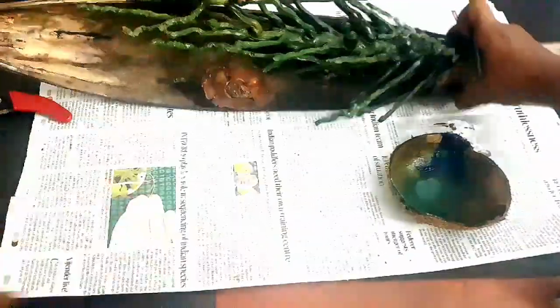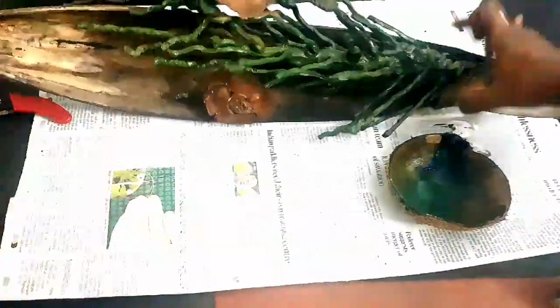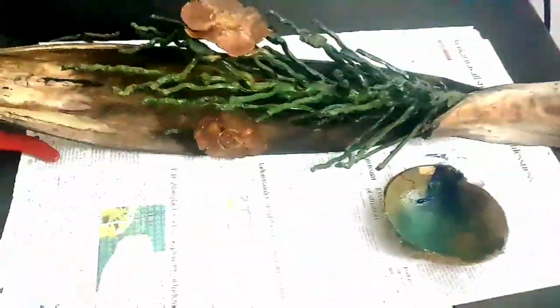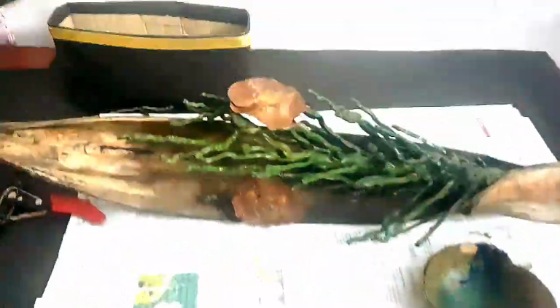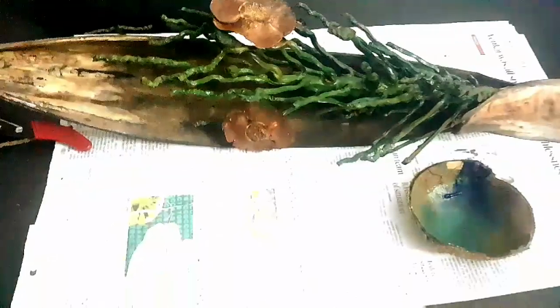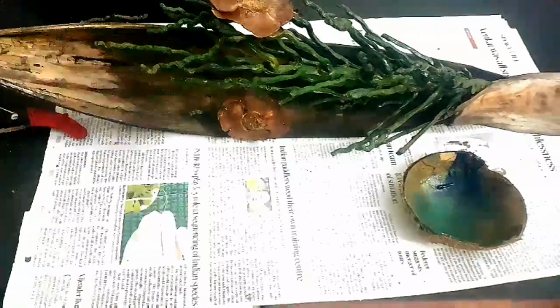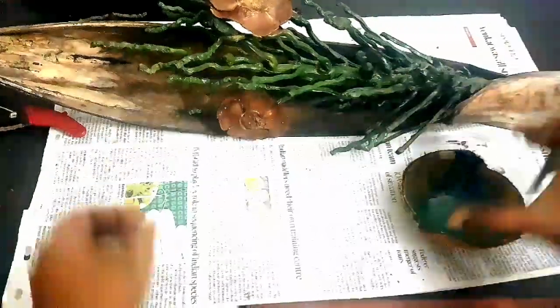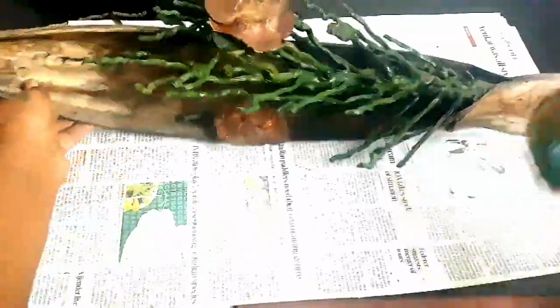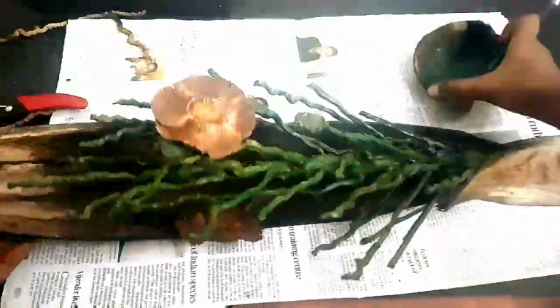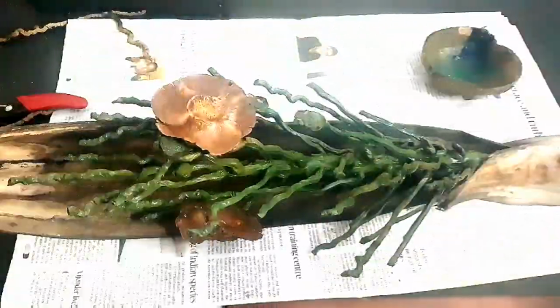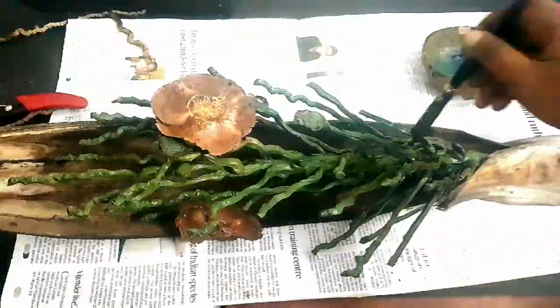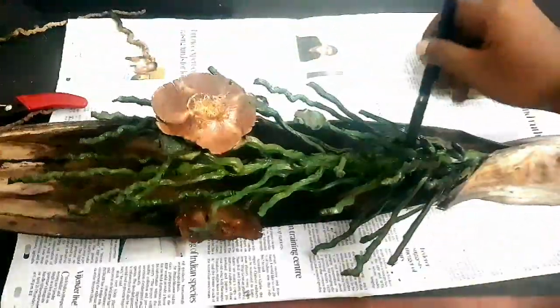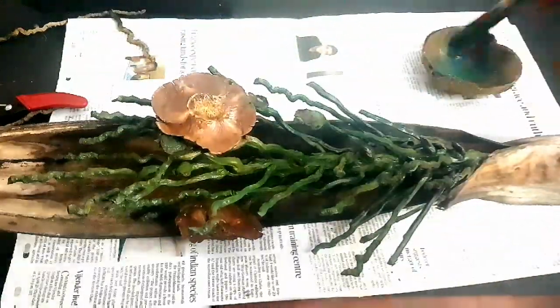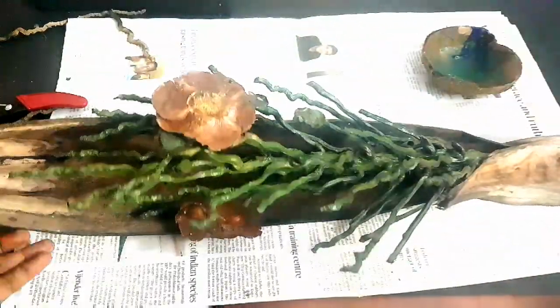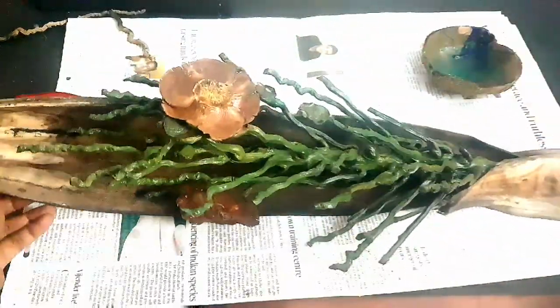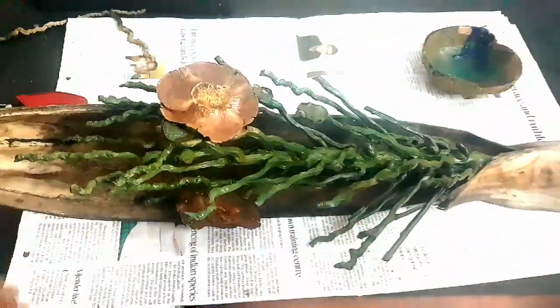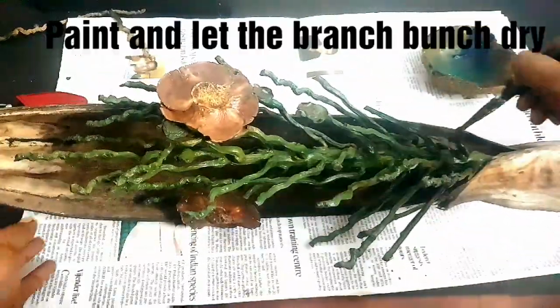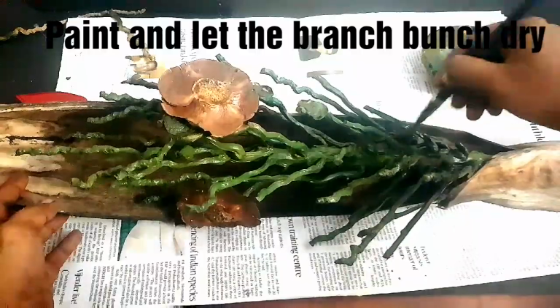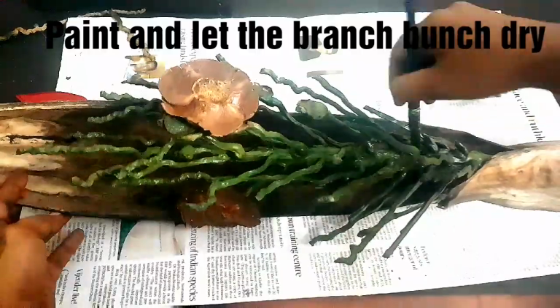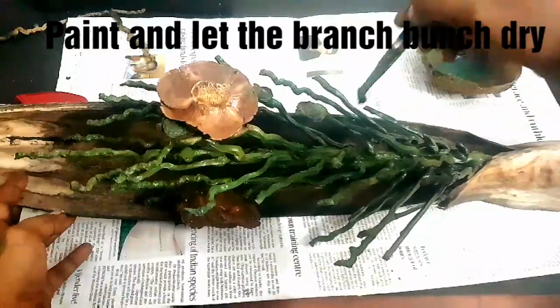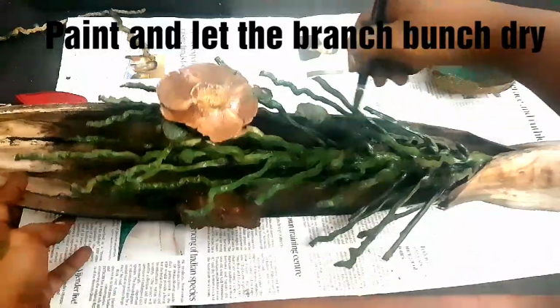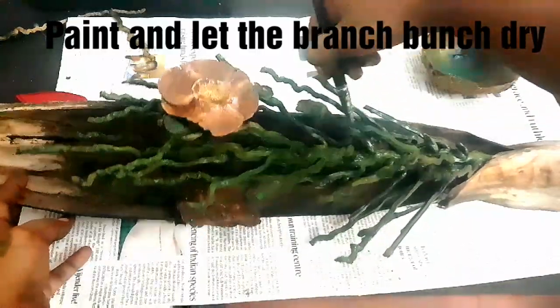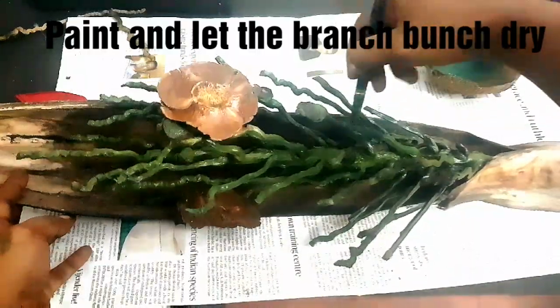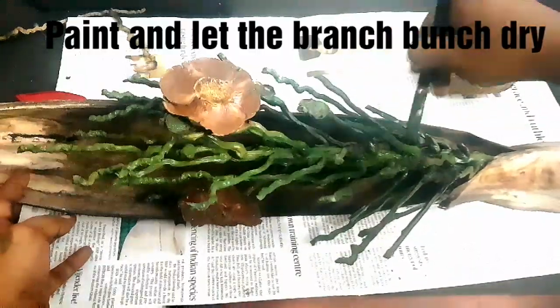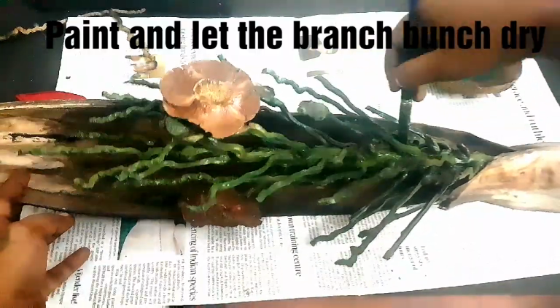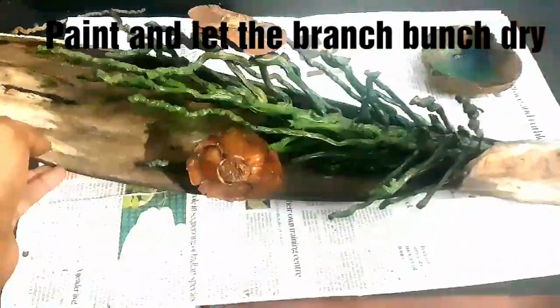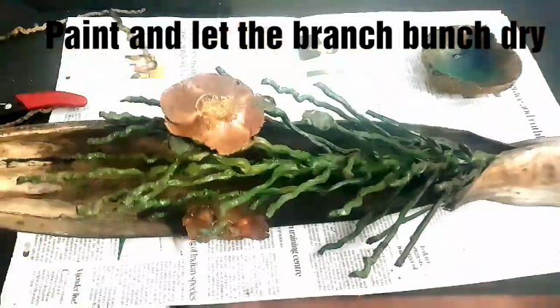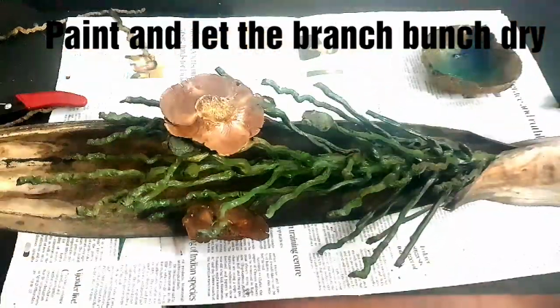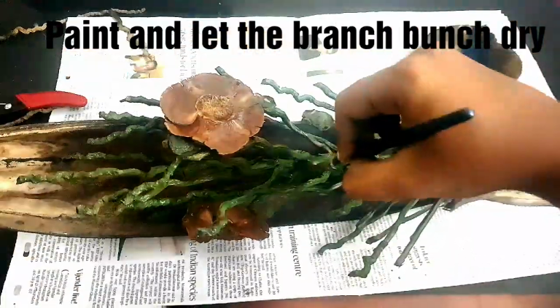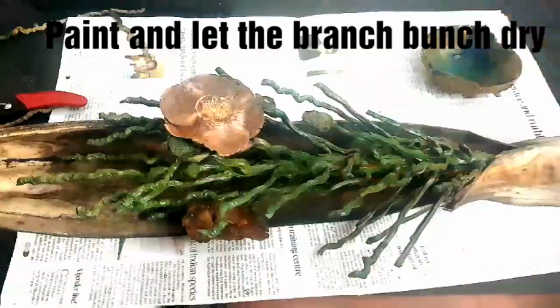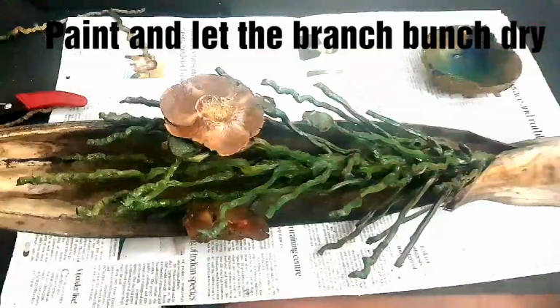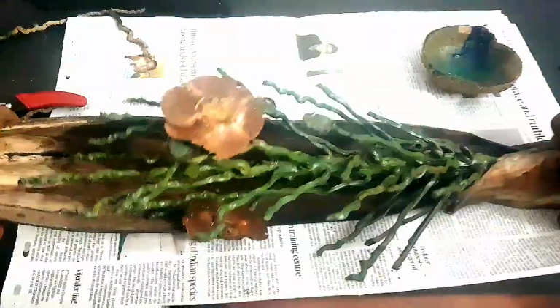Now as you can see, this is how it looks after it is all painted. Make sure to cover every nook and every corner of this branch bunch.